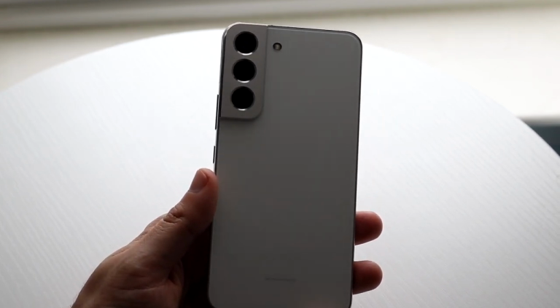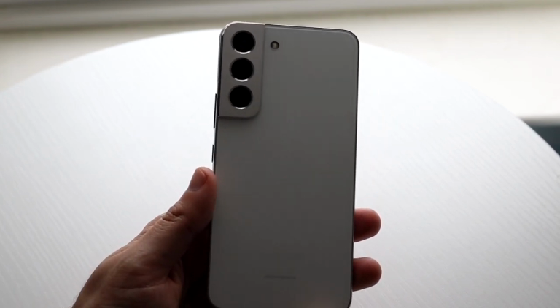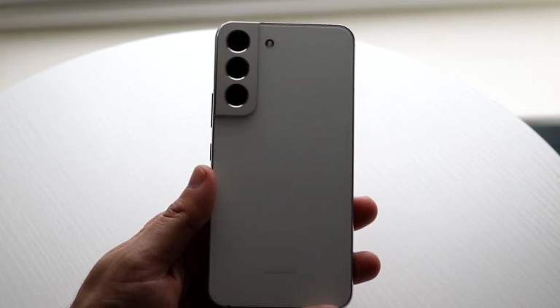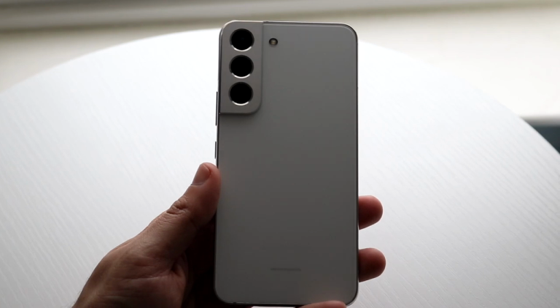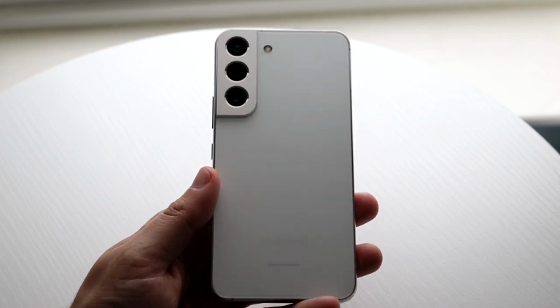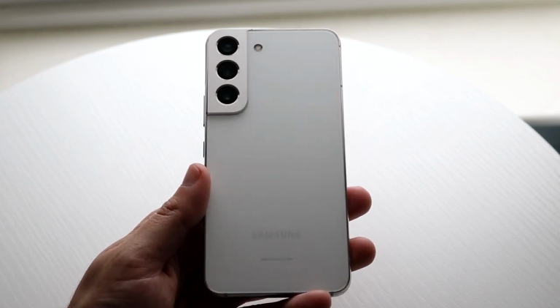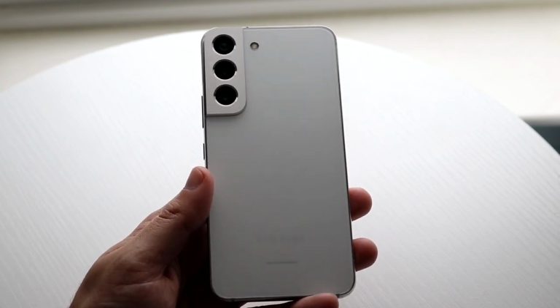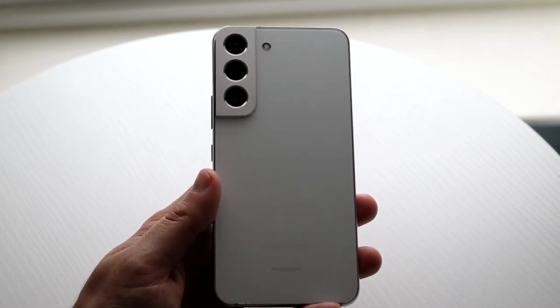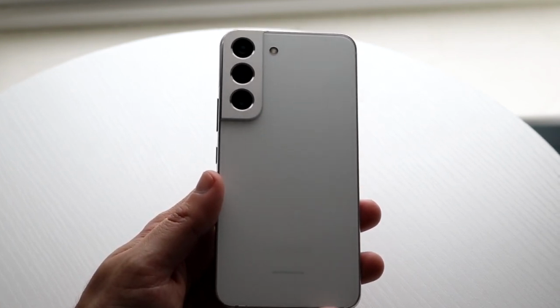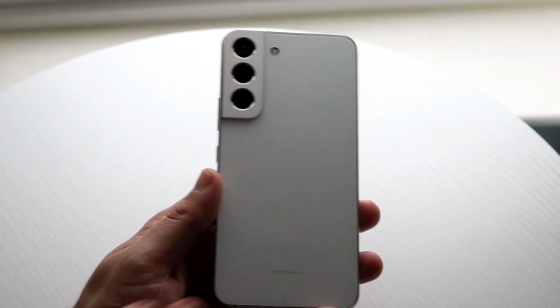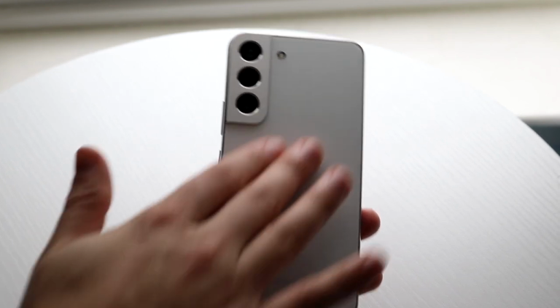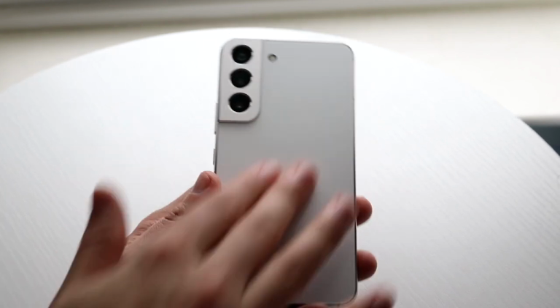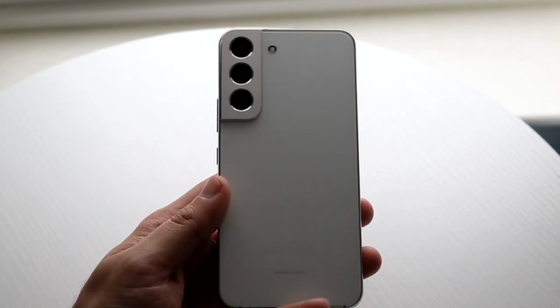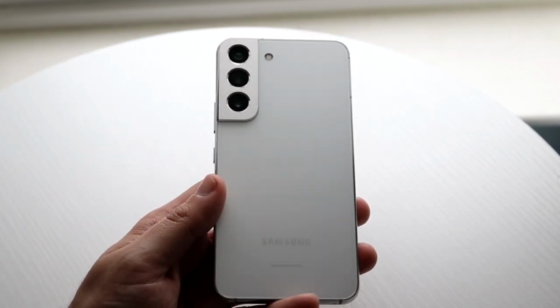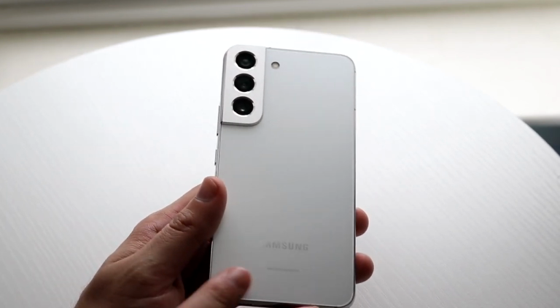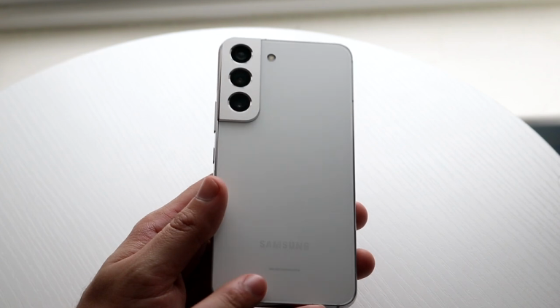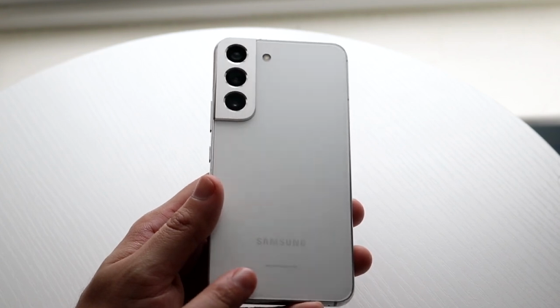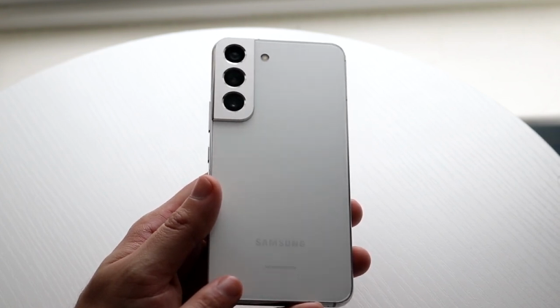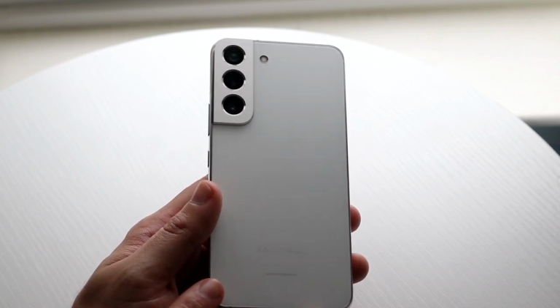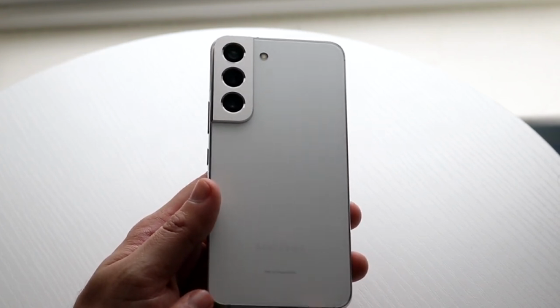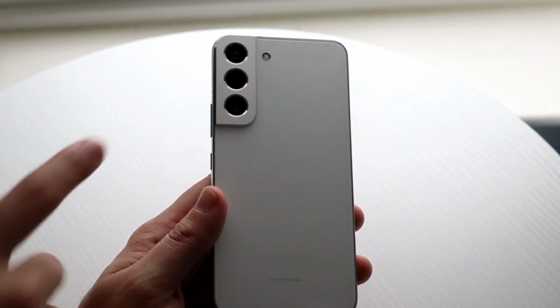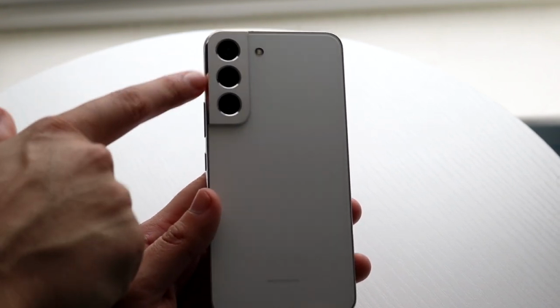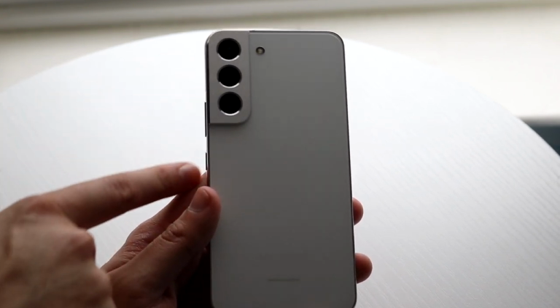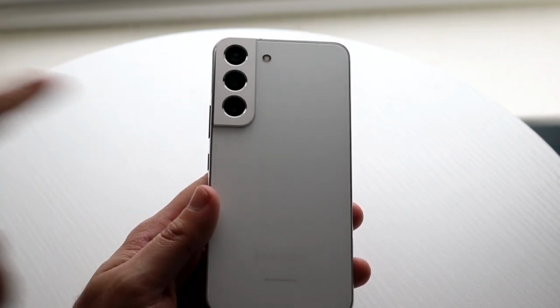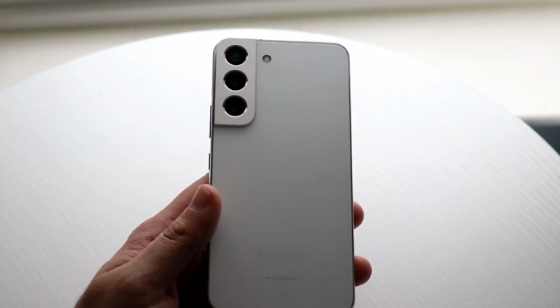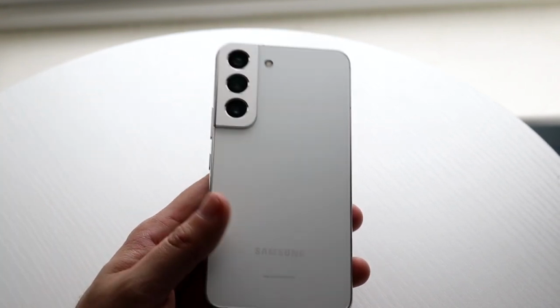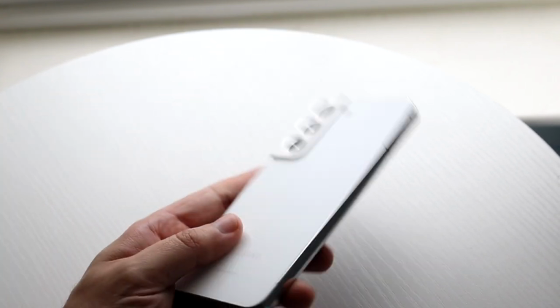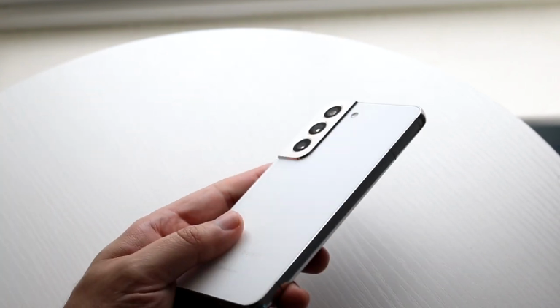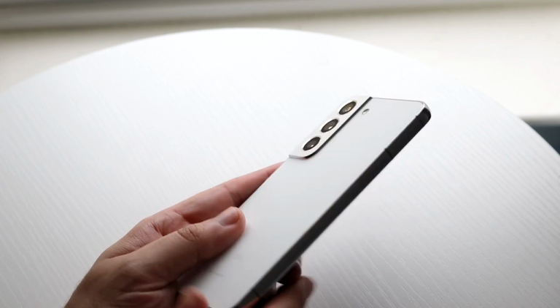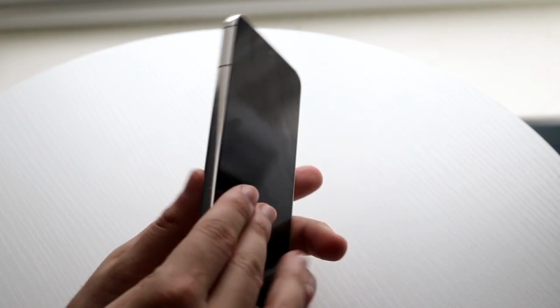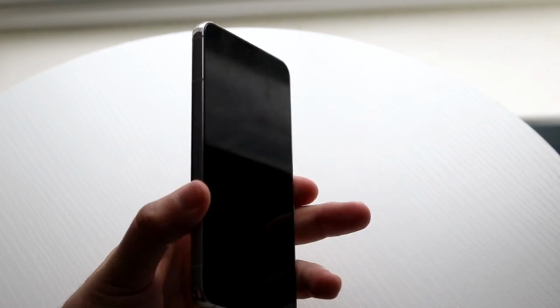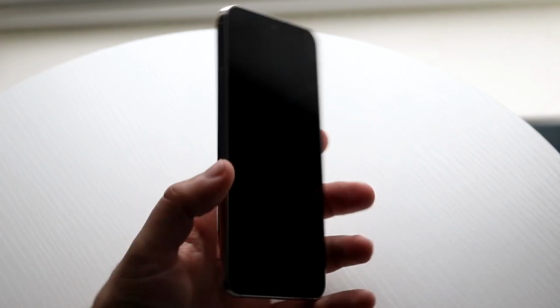We have a frosted glass back on the phone, so you may want to get a case because it can crack. There's also our triple camera setup and a microphone up there too. That's pretty much a little tour of the outside.